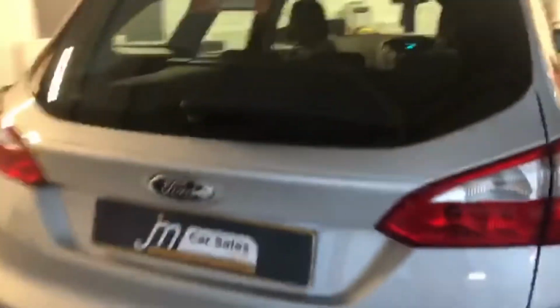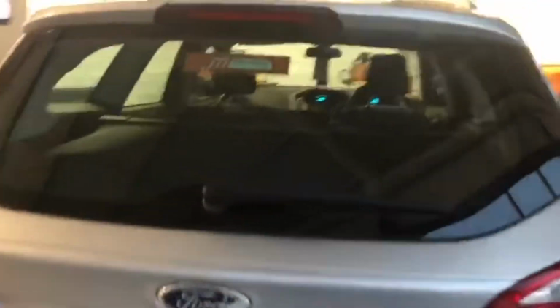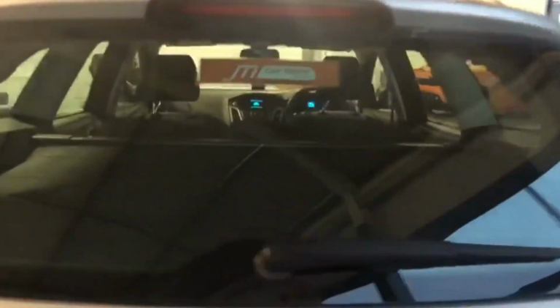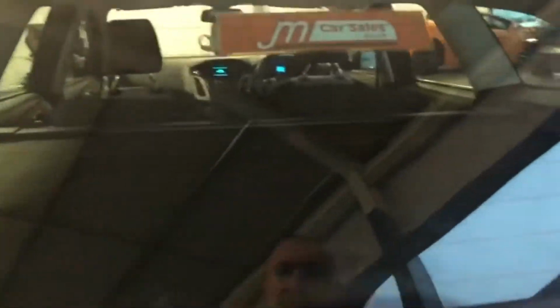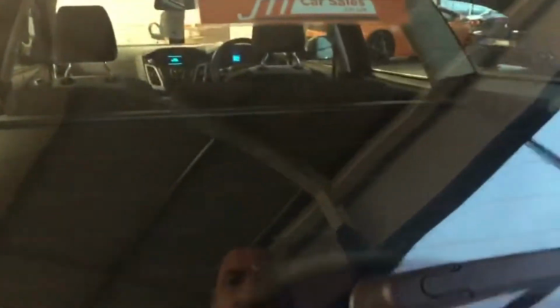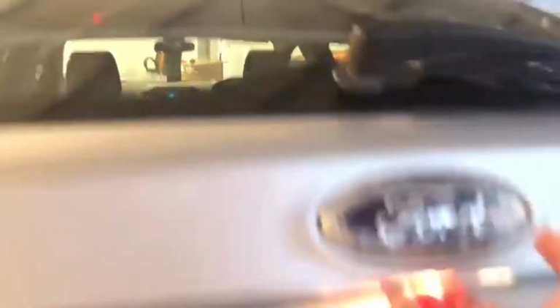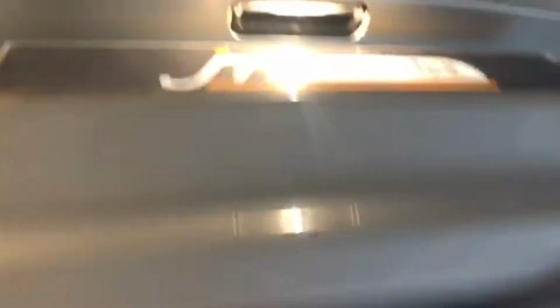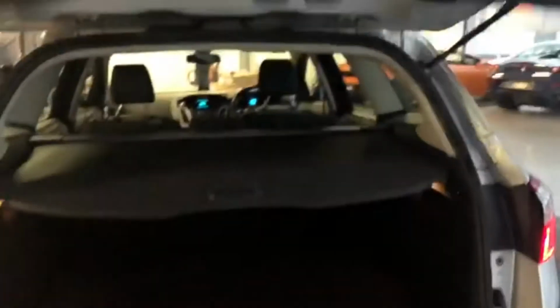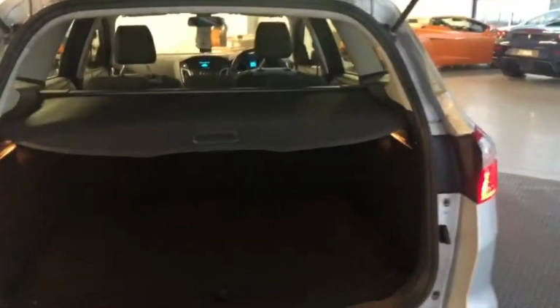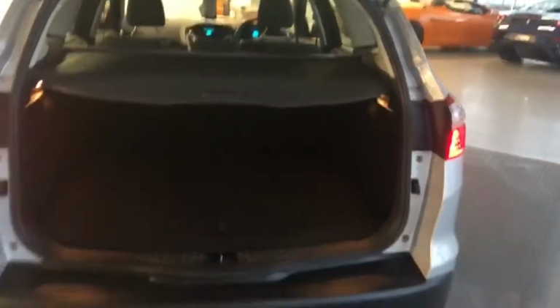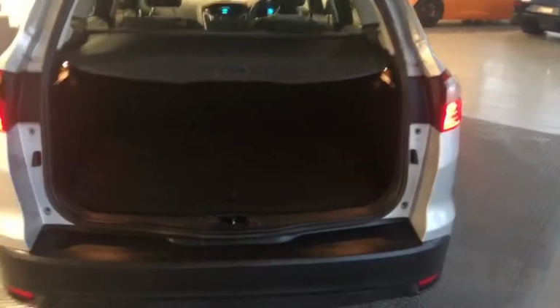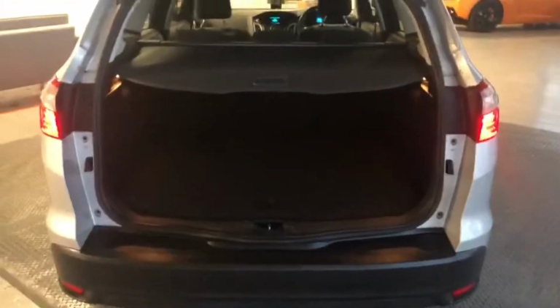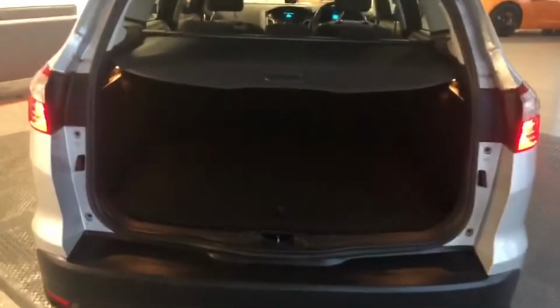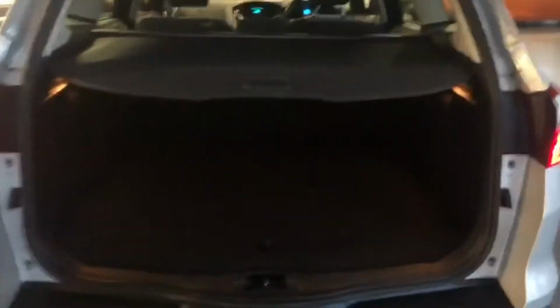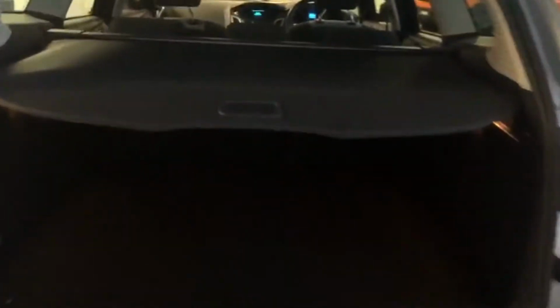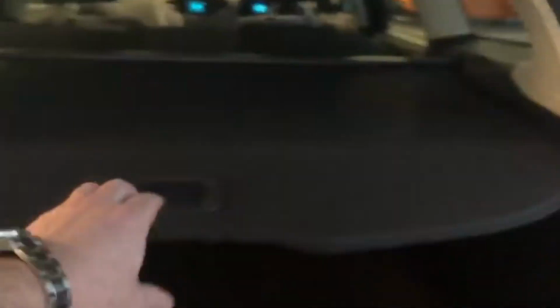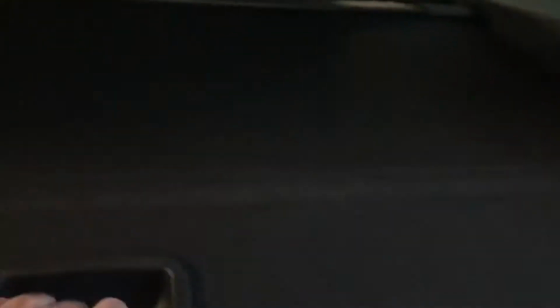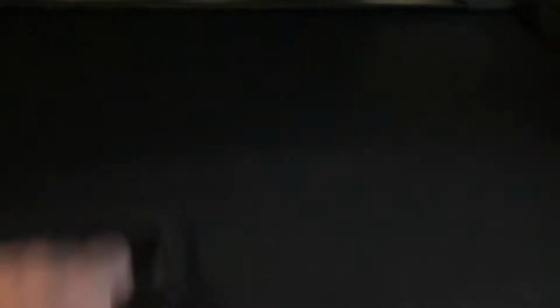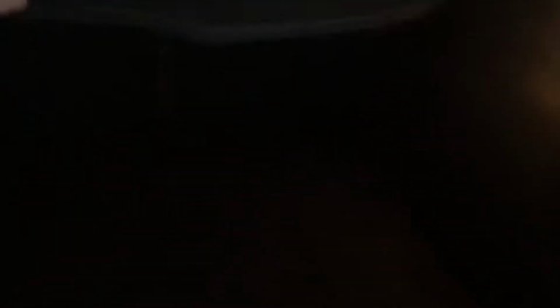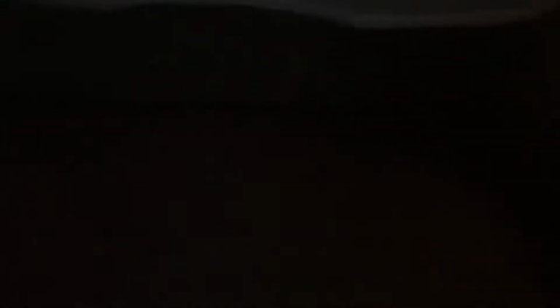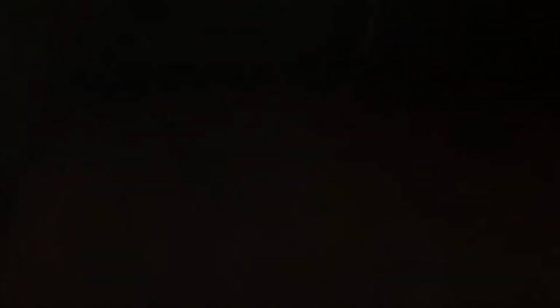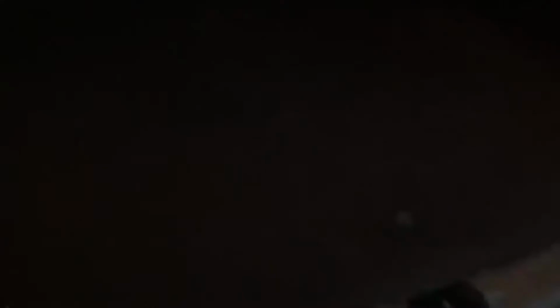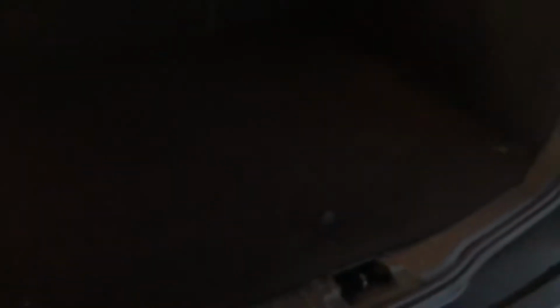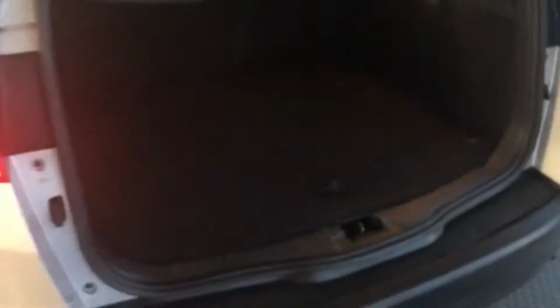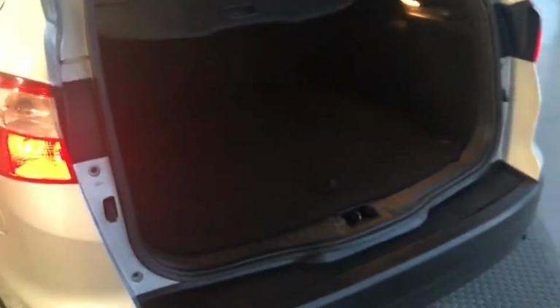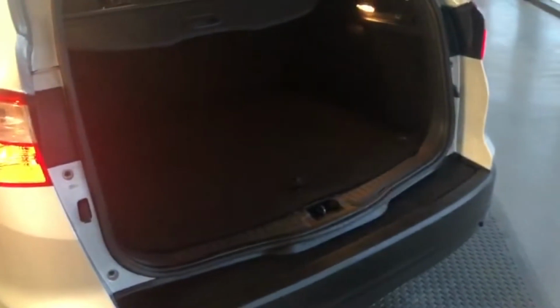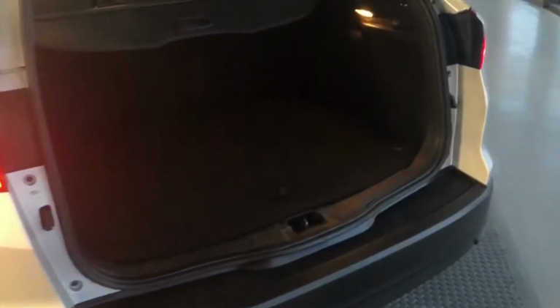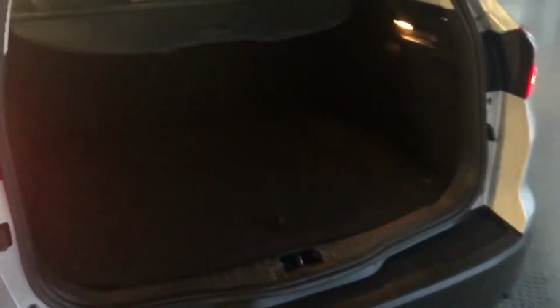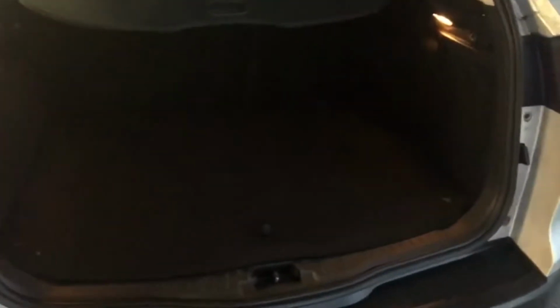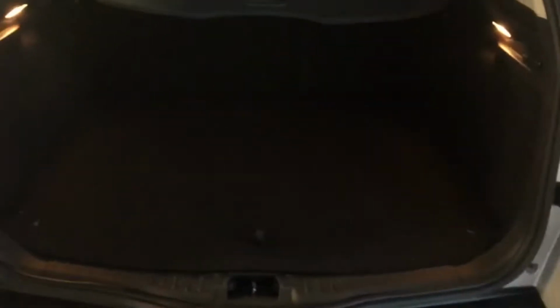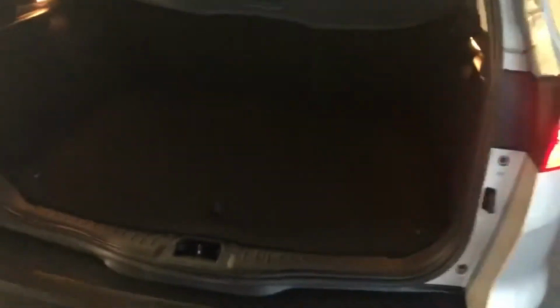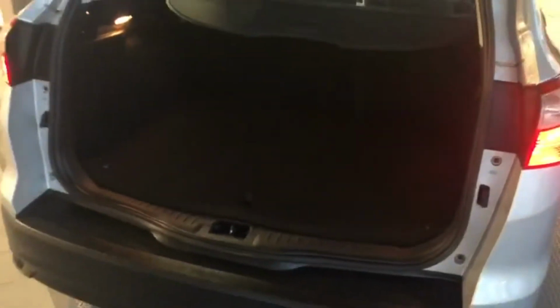Into the boot space — there you go. As you can see, a good loading area, nice and clean, no spillage marks or anything, no dog hair marks.